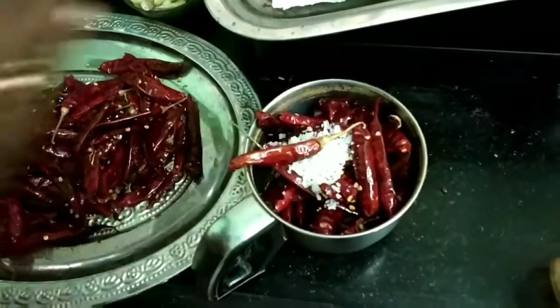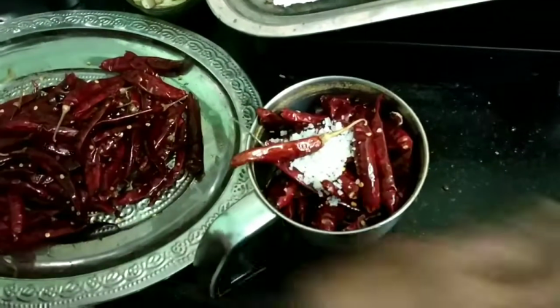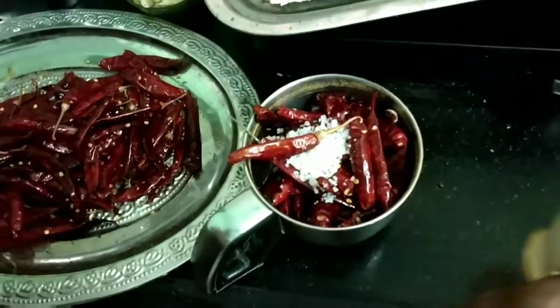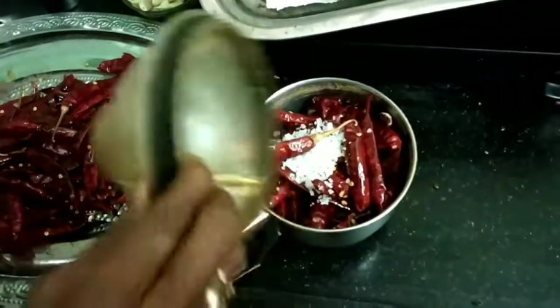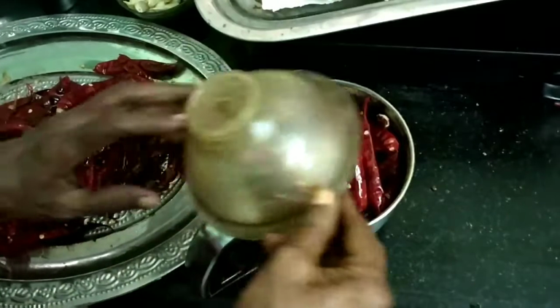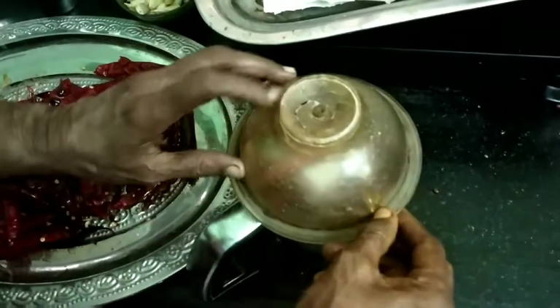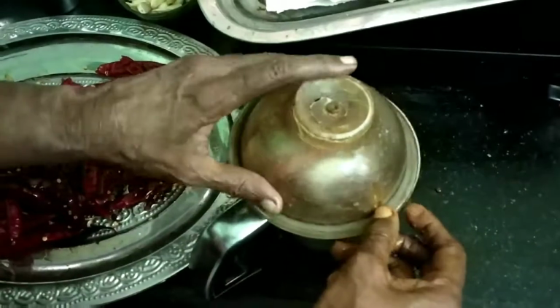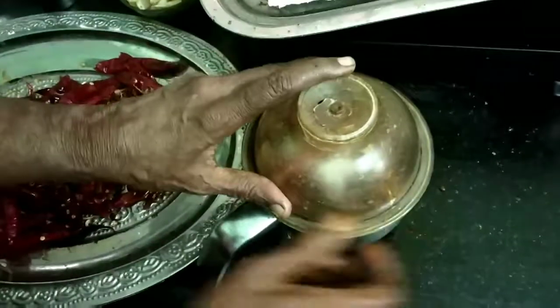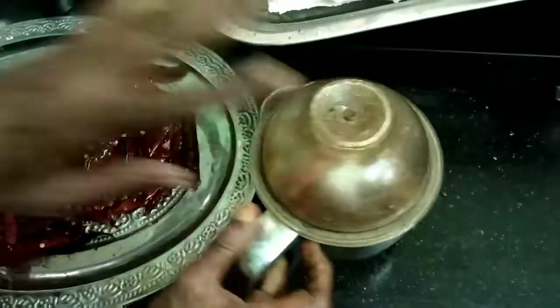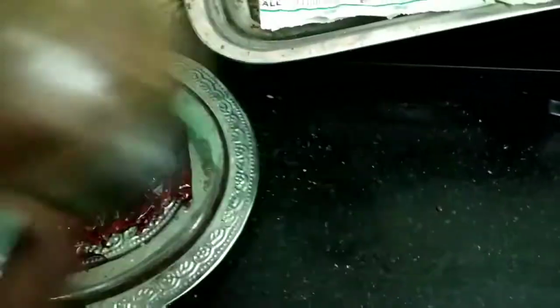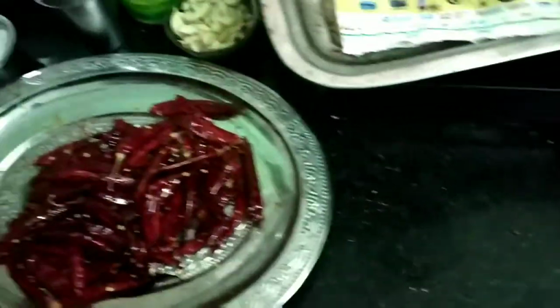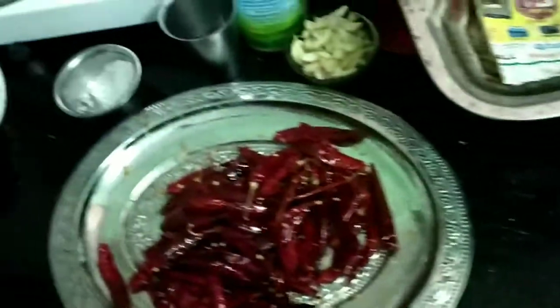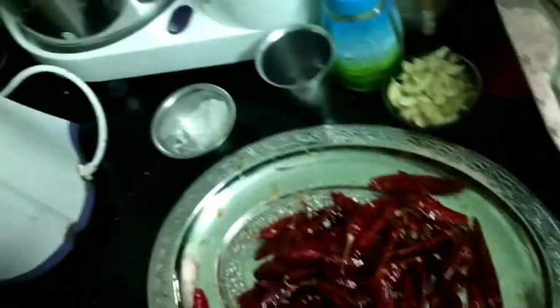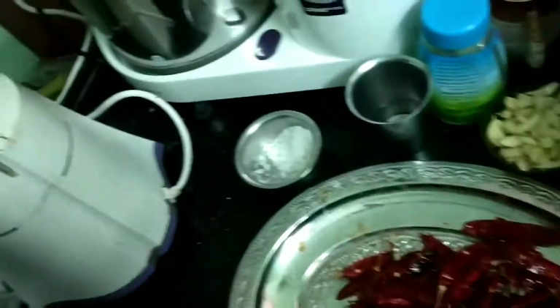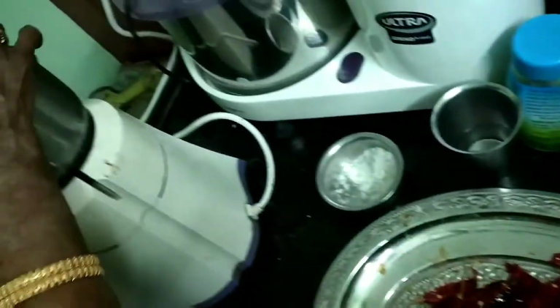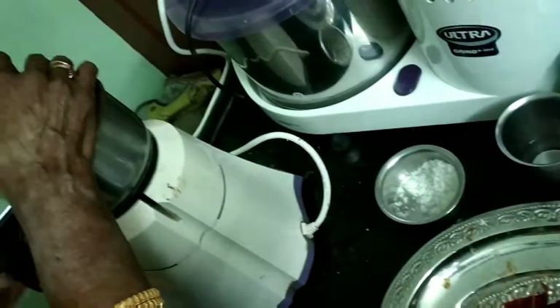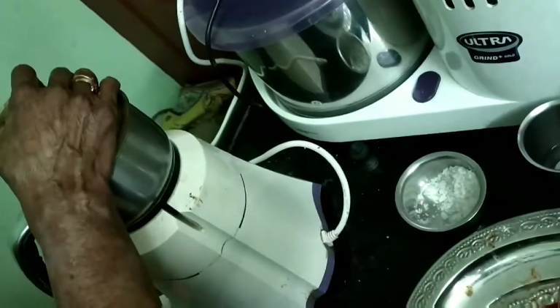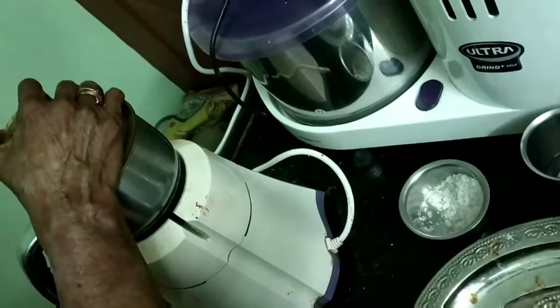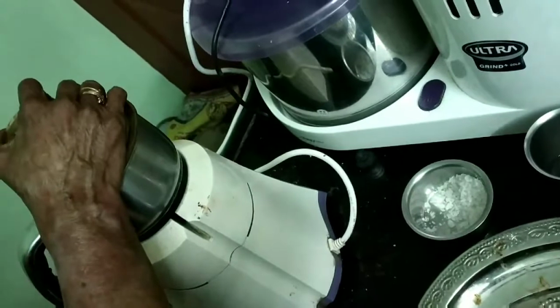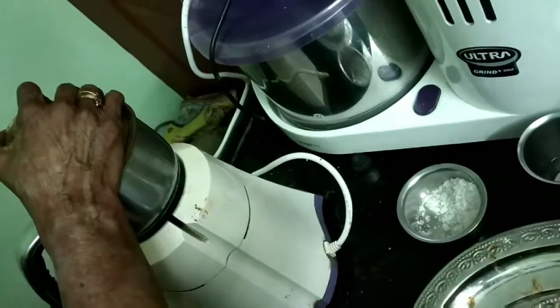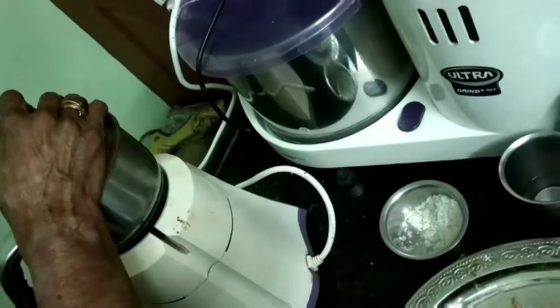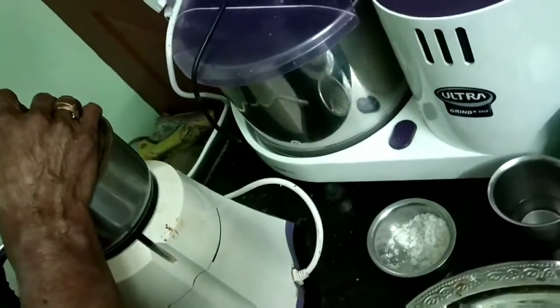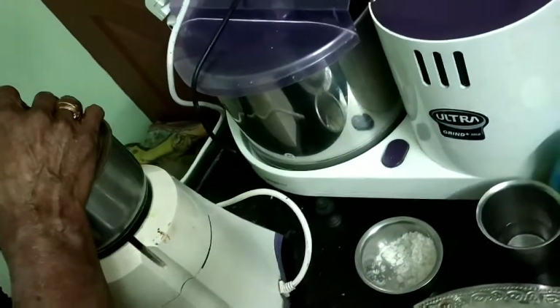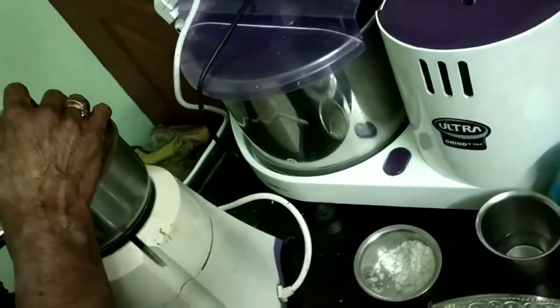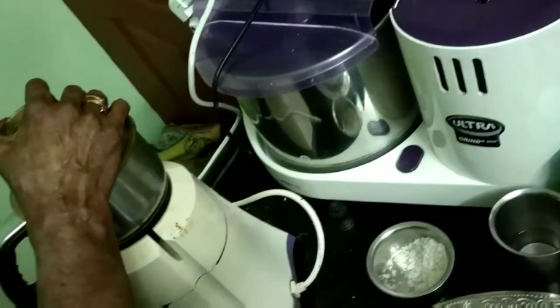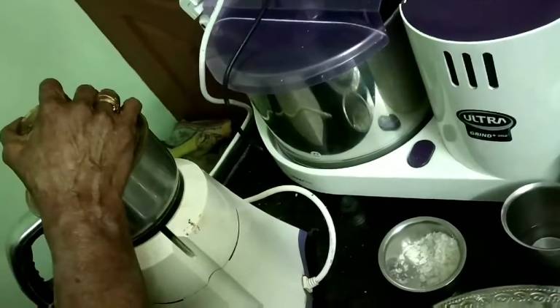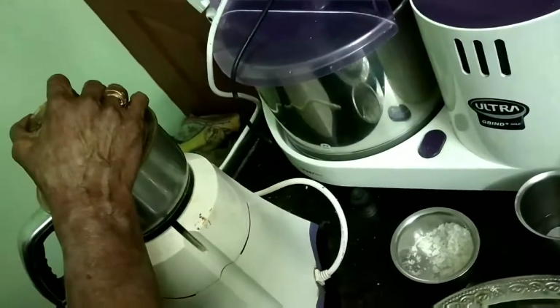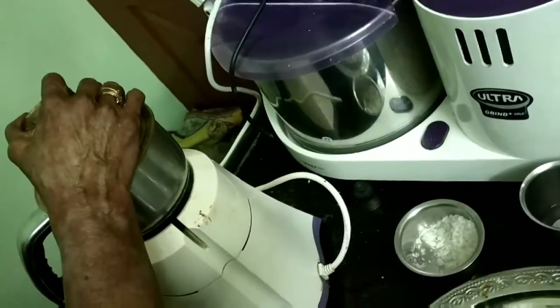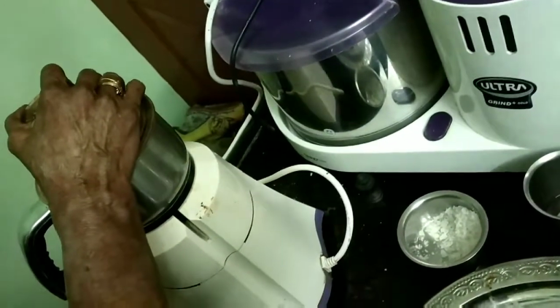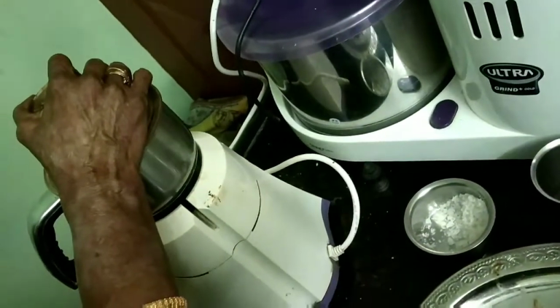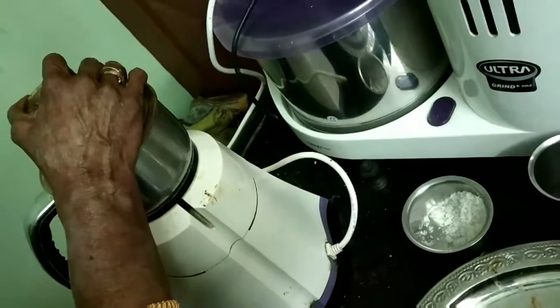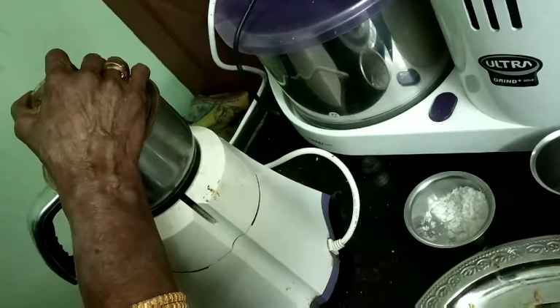Once the chilies are cooled down, add them with the required salt and blend them in a blender — coarsely but finely. You can do this in batches to finish all the chilies.